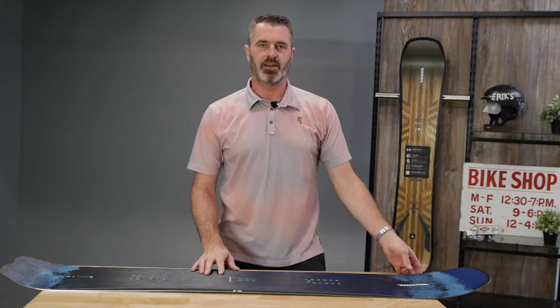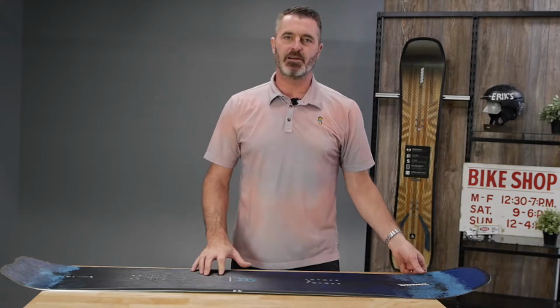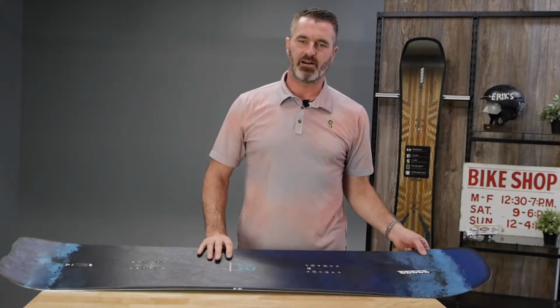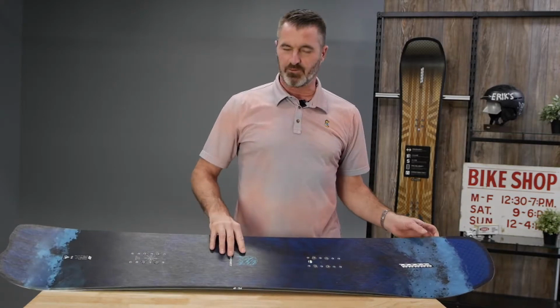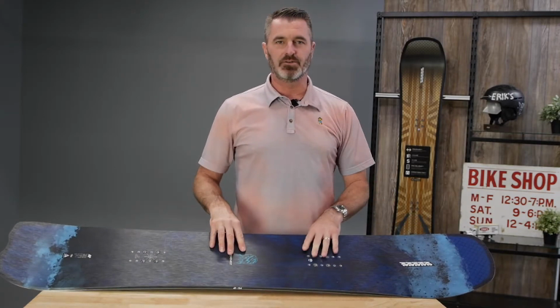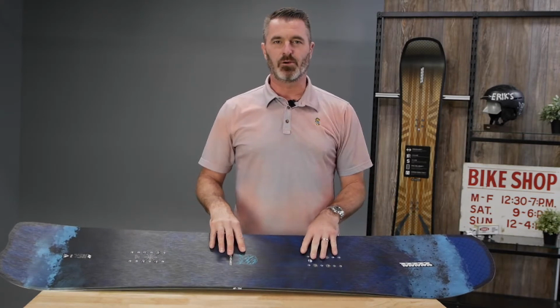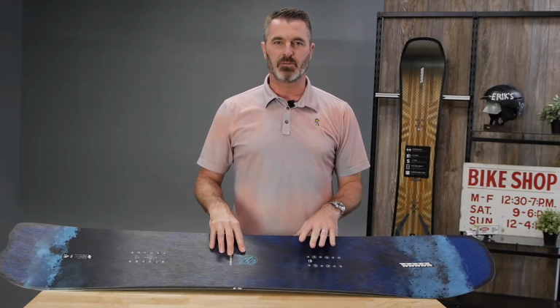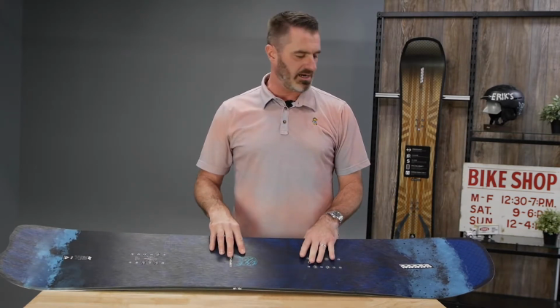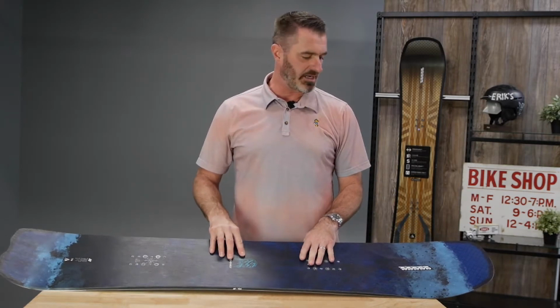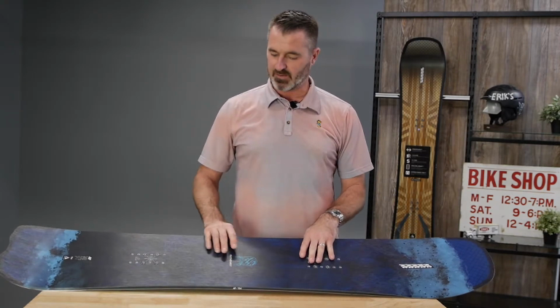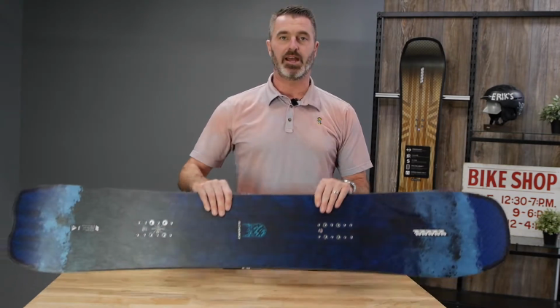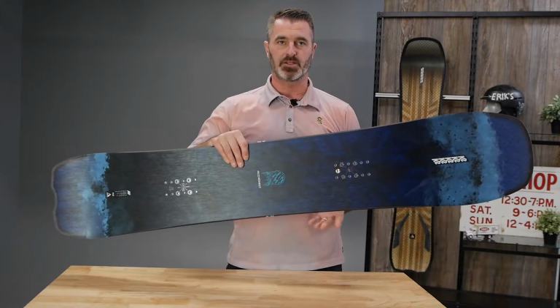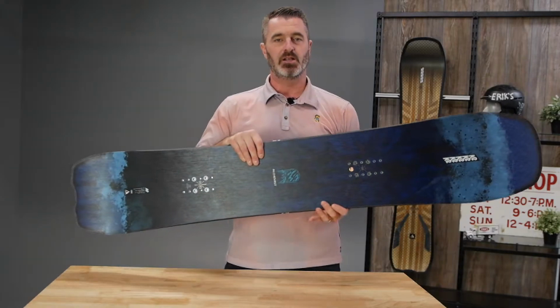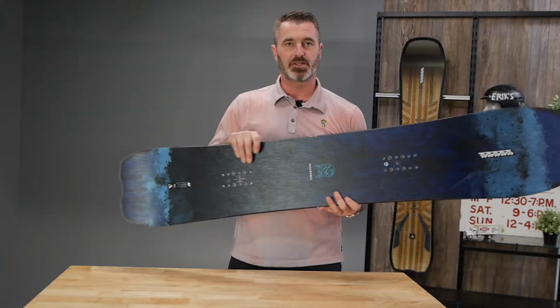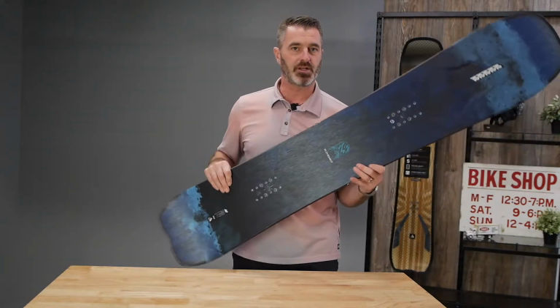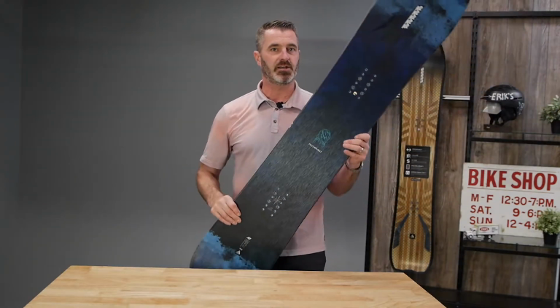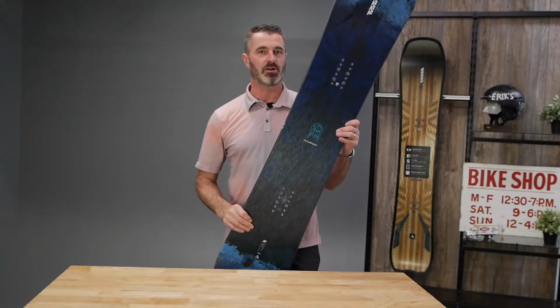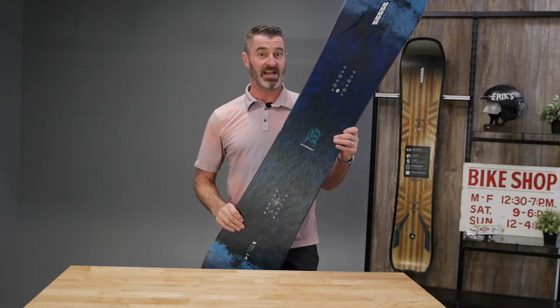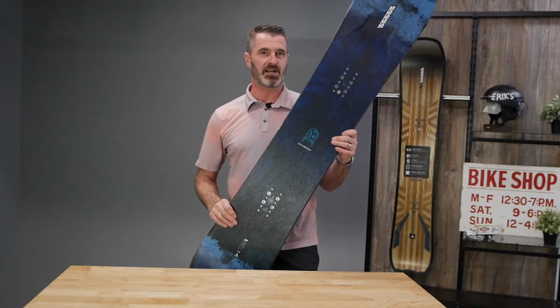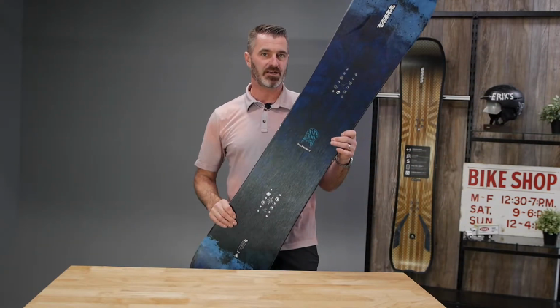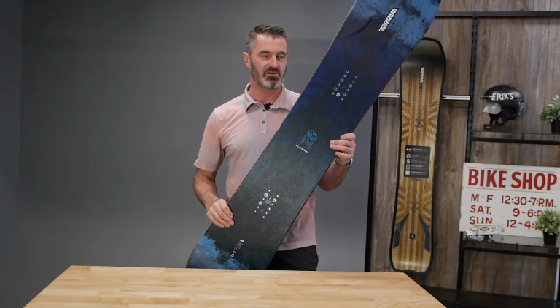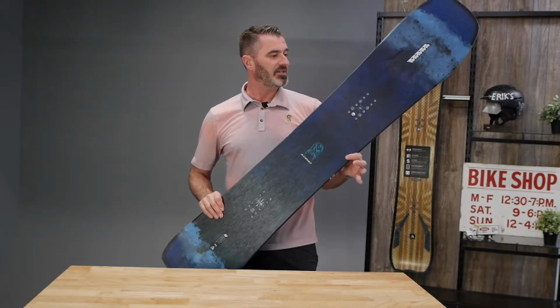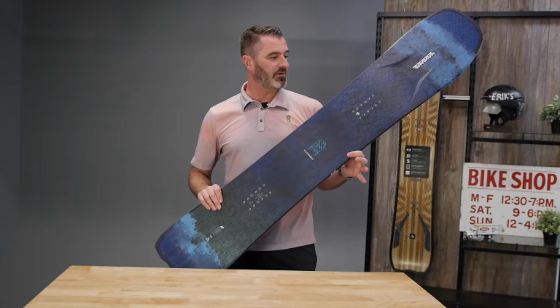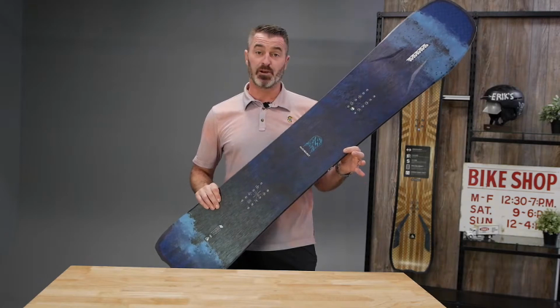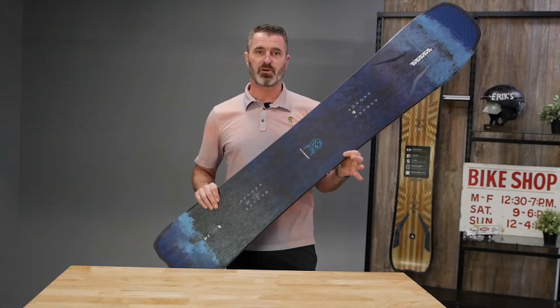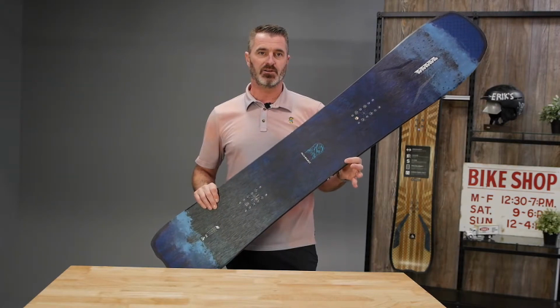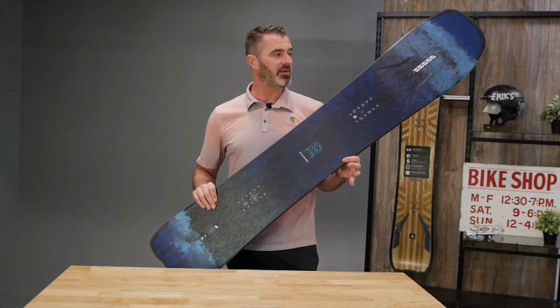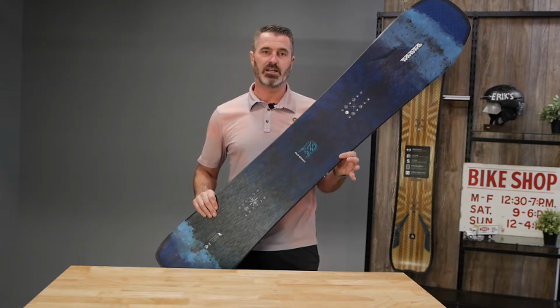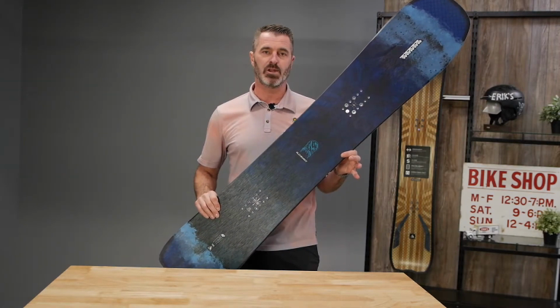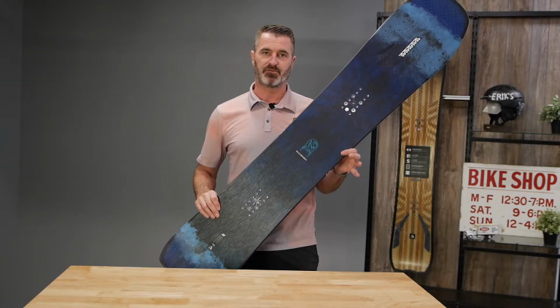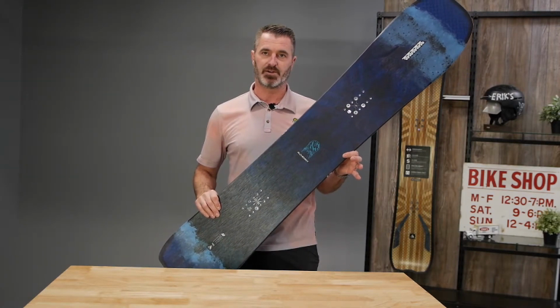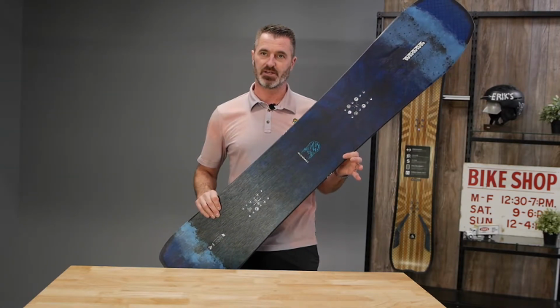Hey, my name is Matt Hoffman. I'm with K2 Snowboards and I'm here at Eric's today to talk about the Alchemist. This is a pretty serious board — 10 out of 10 on the flex scale. This is for an experienced rider. You do have to eat your Wheaties before jumping on this guy.